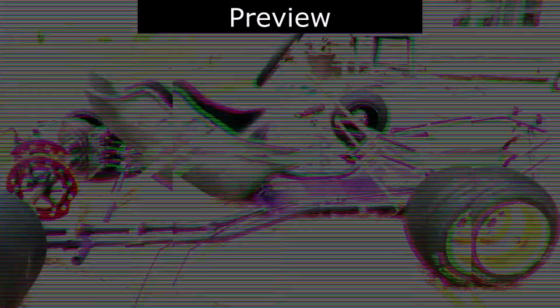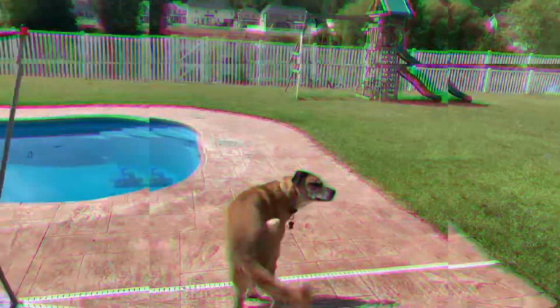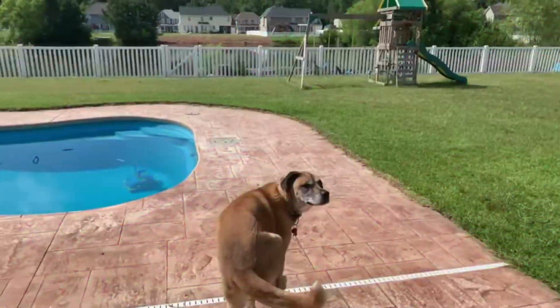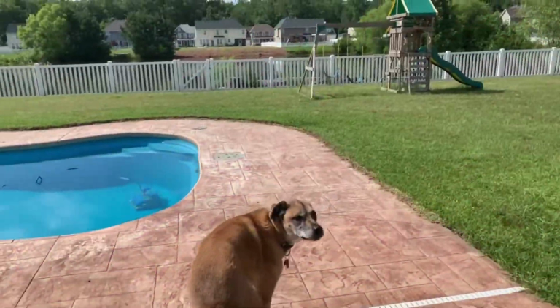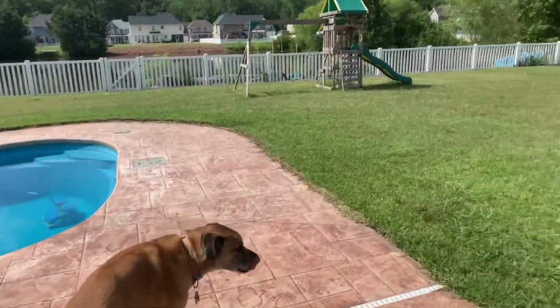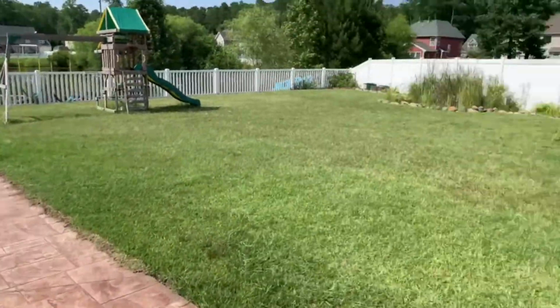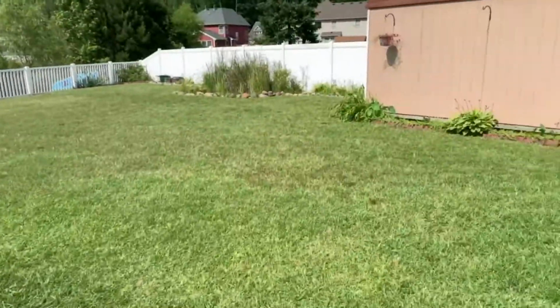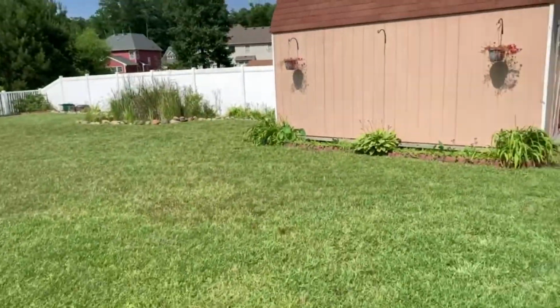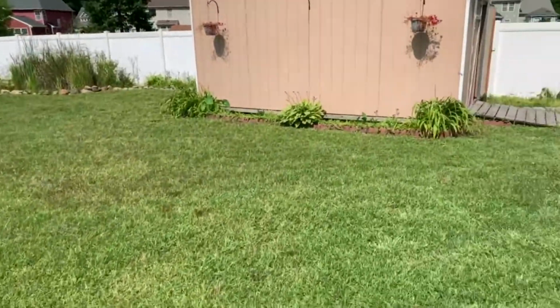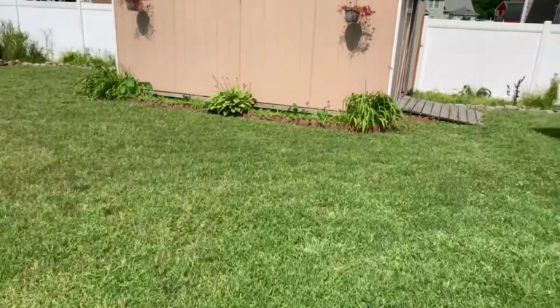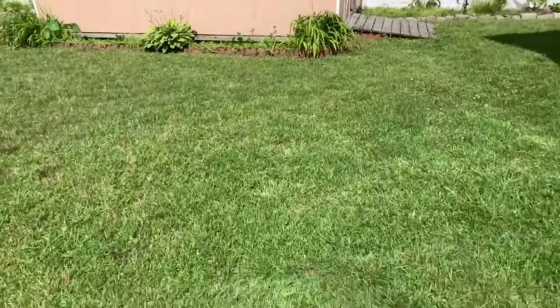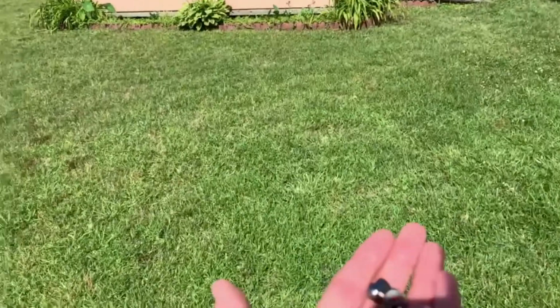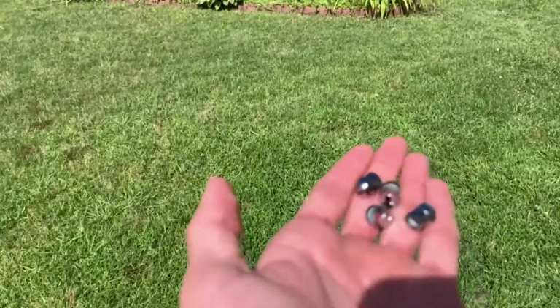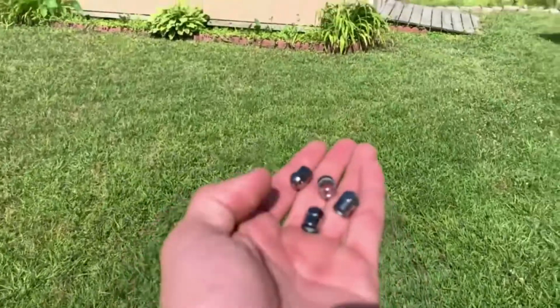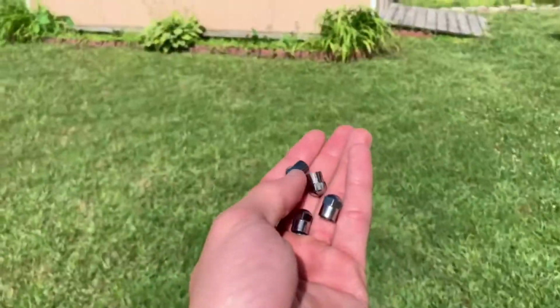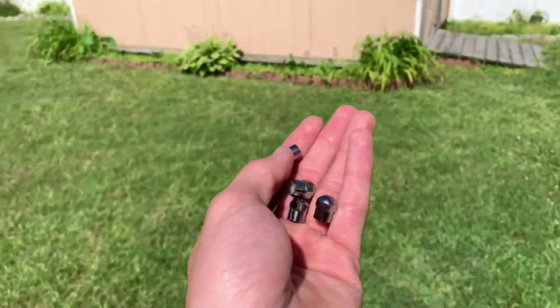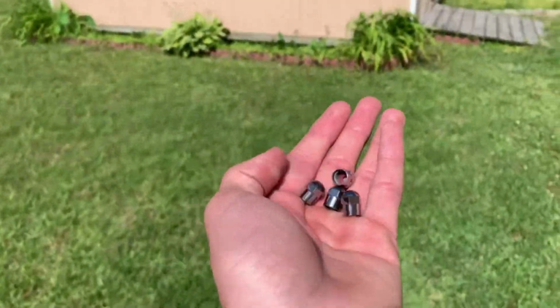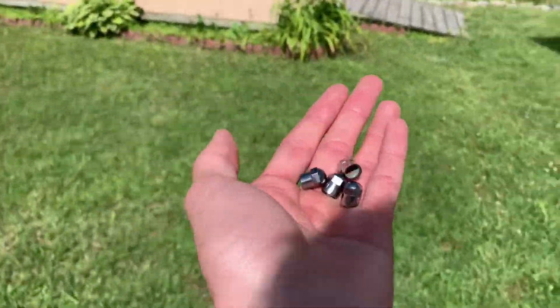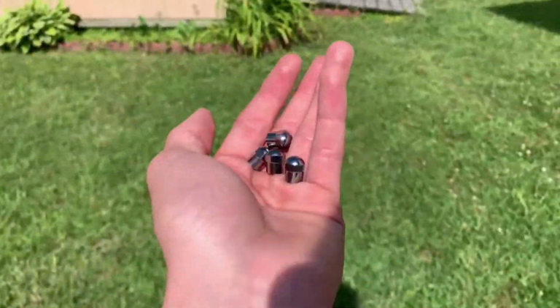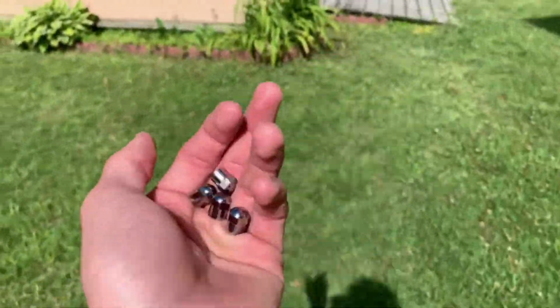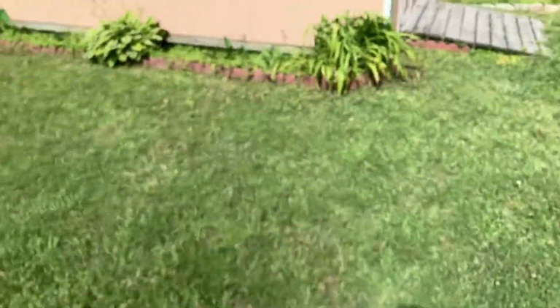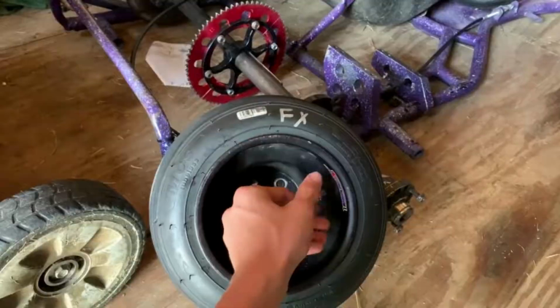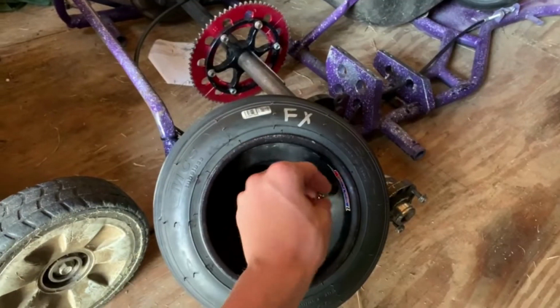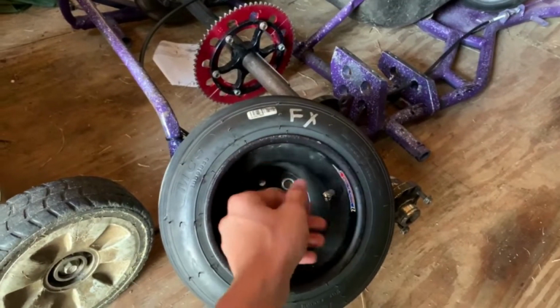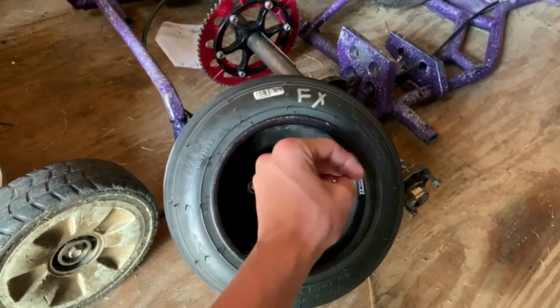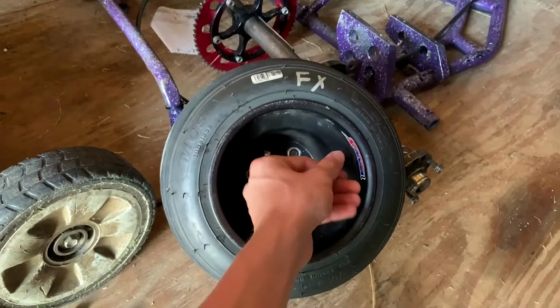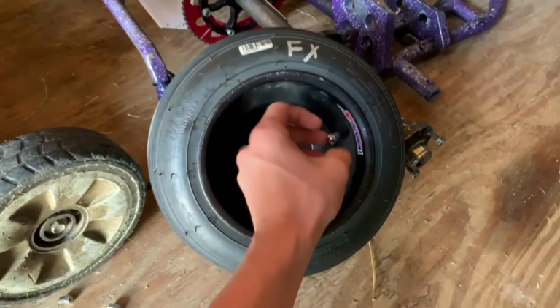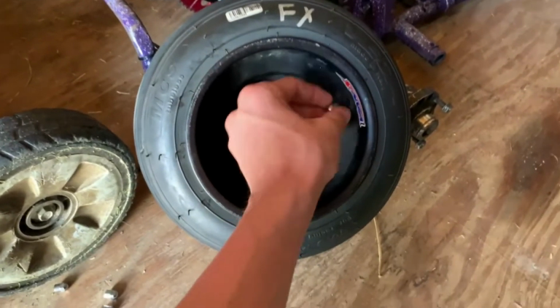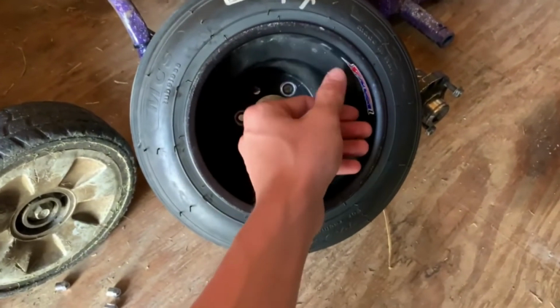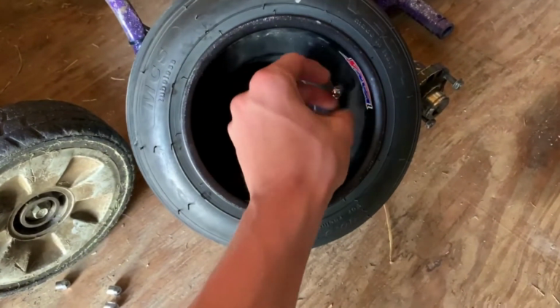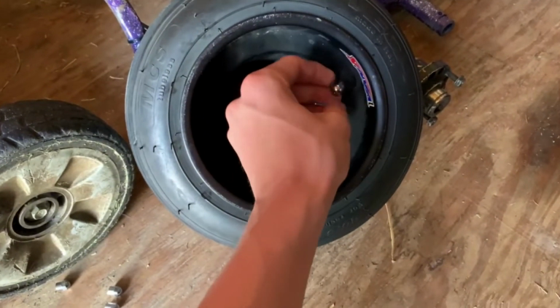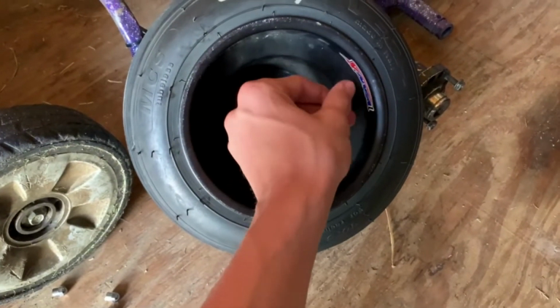Dudes really be like 'I got something big planned for this build' and then they put some custom valve stem caps on it and call it a day. One step at a time, you know.